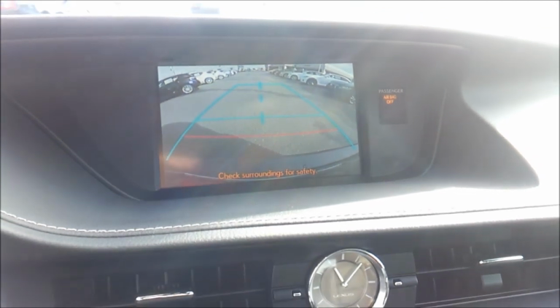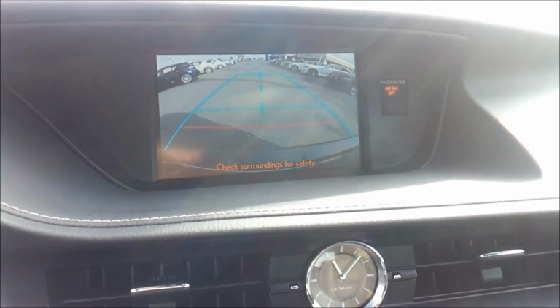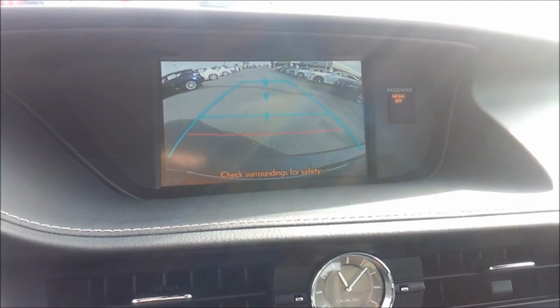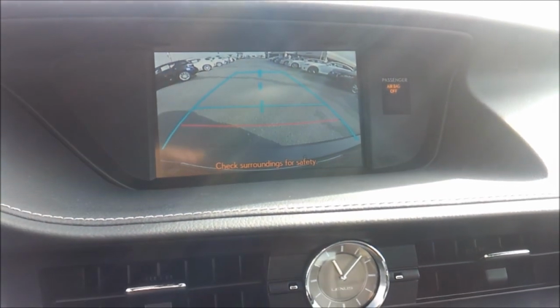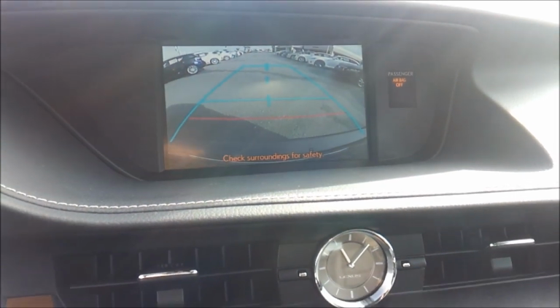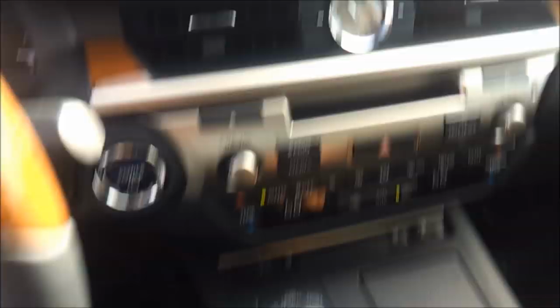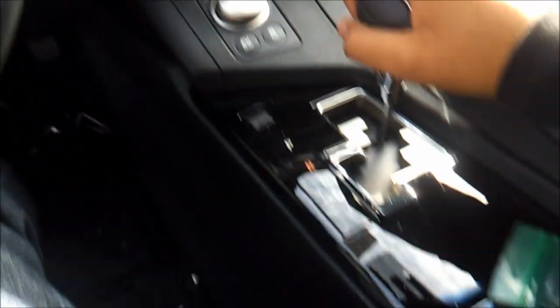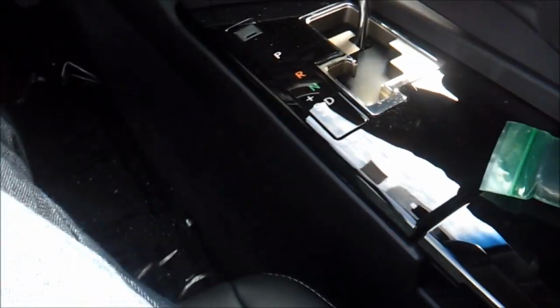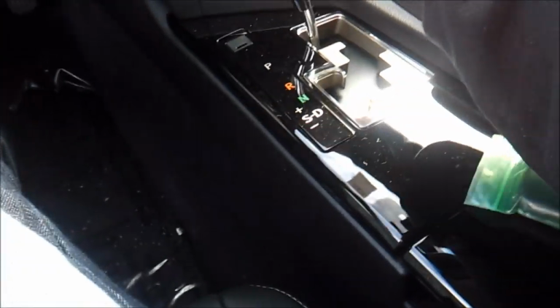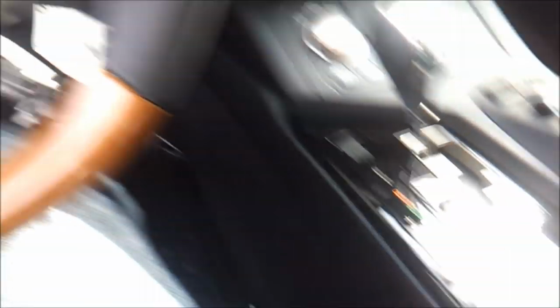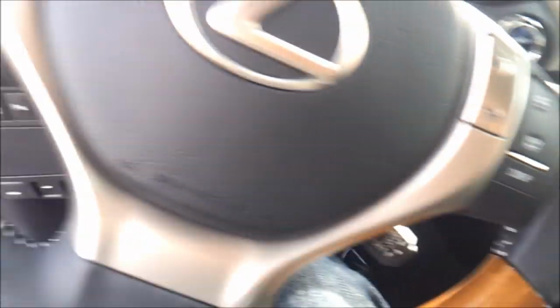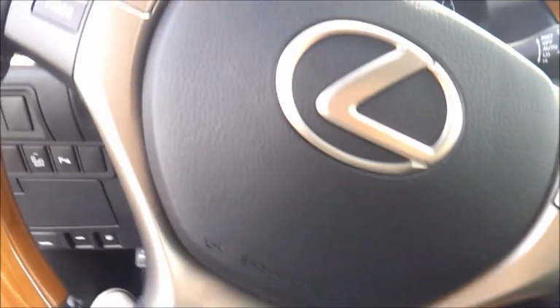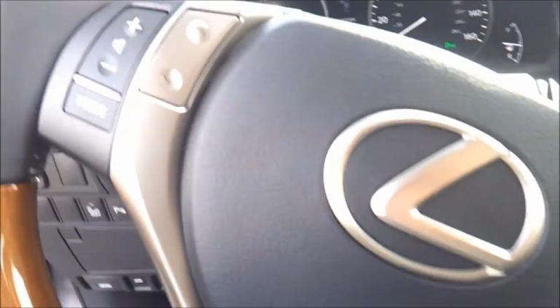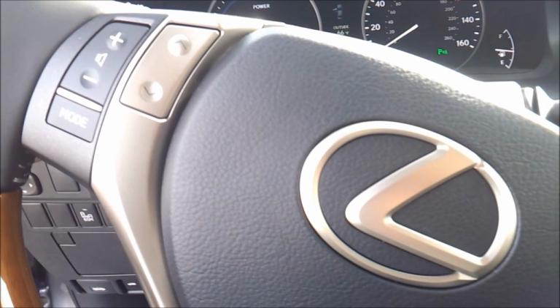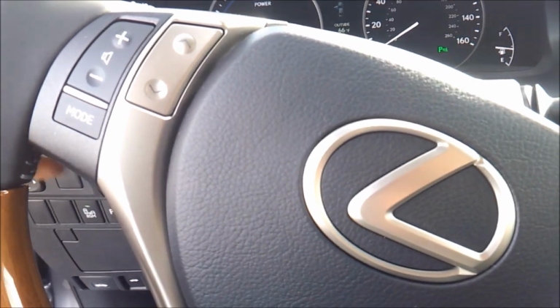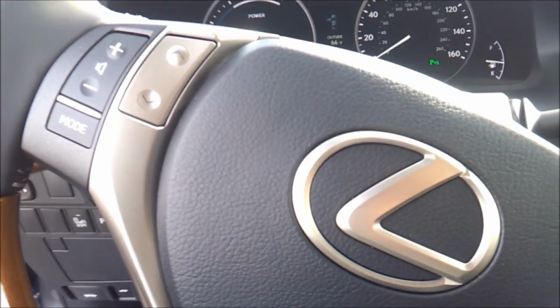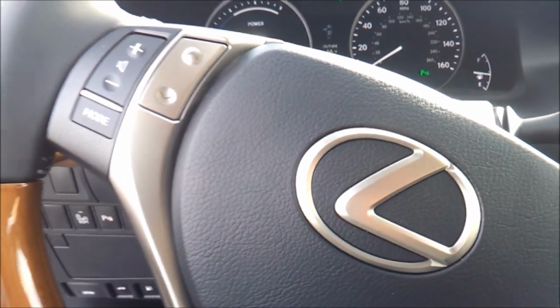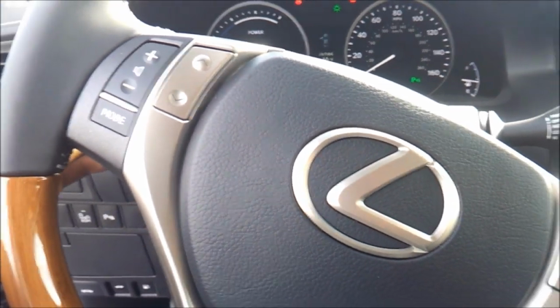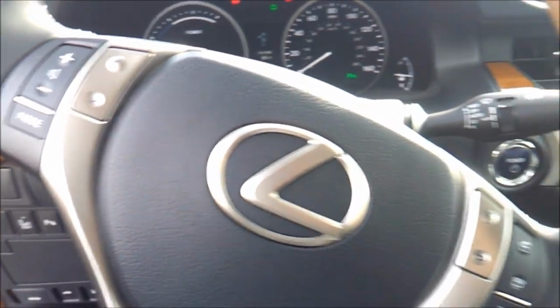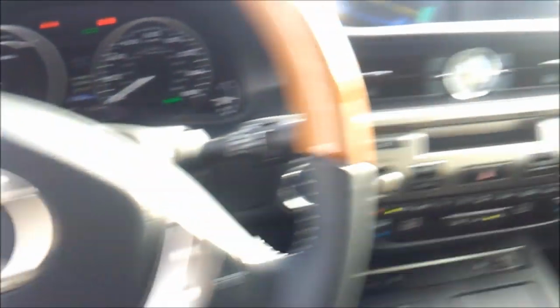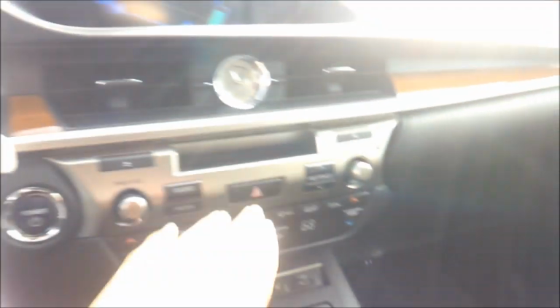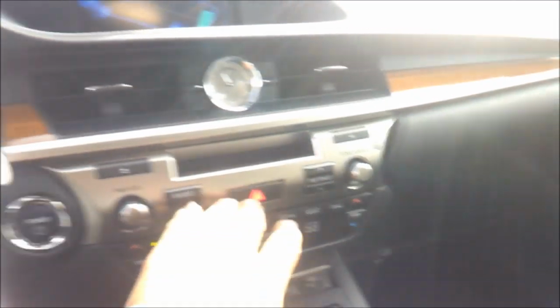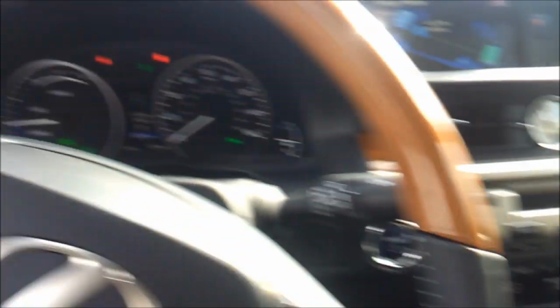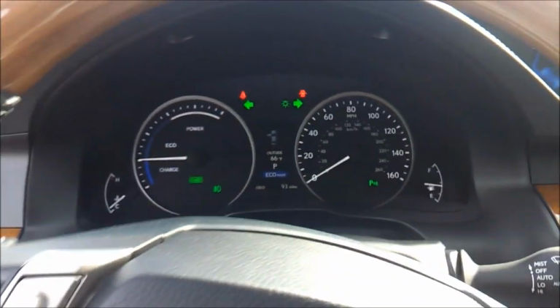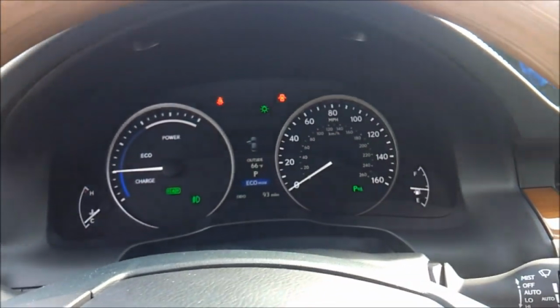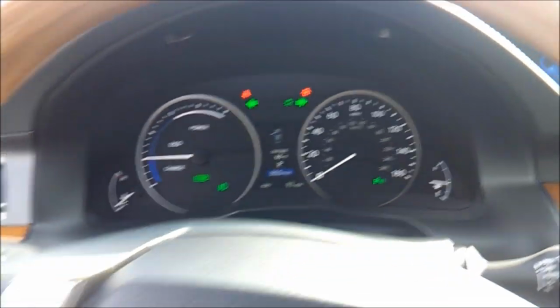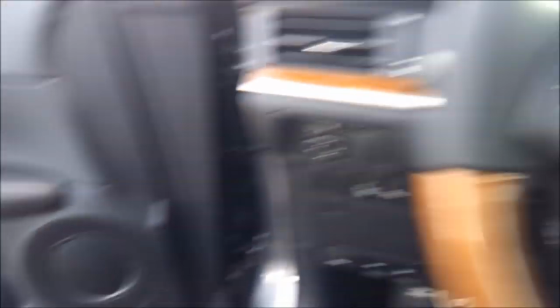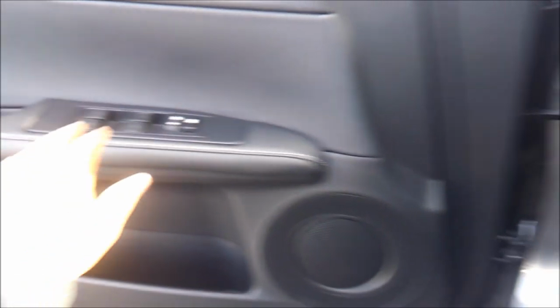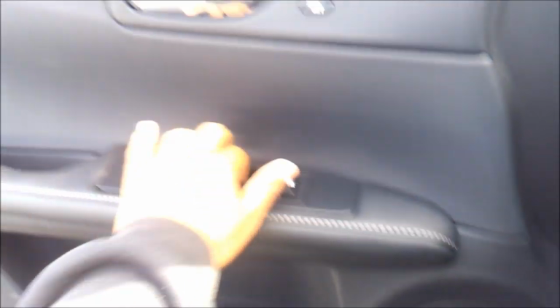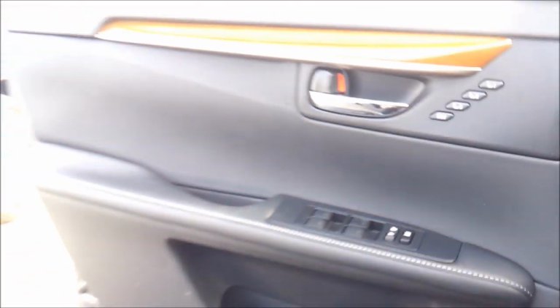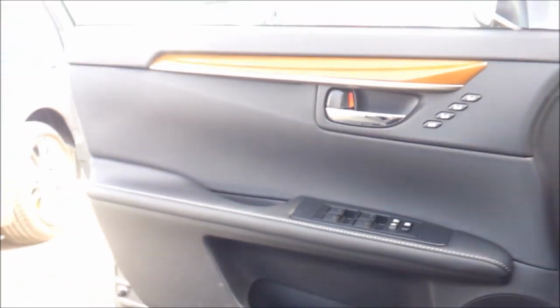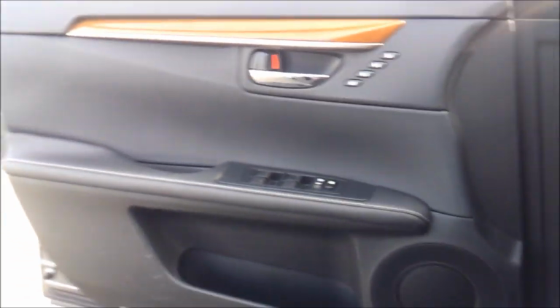Backup camera with guidance lines. Now let's go ahead and turn on the lights, fog lights, hazards. All windows are fully automatic.